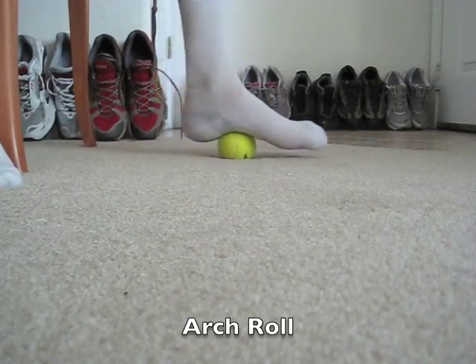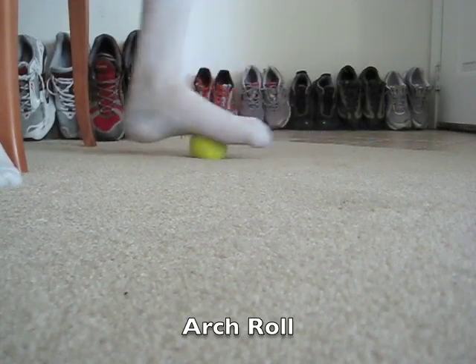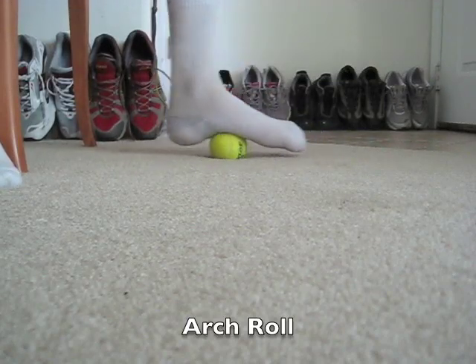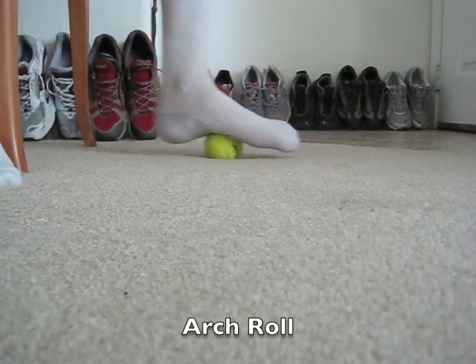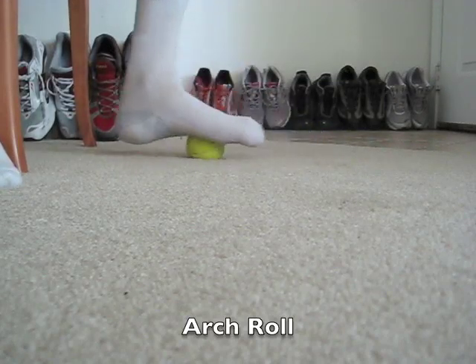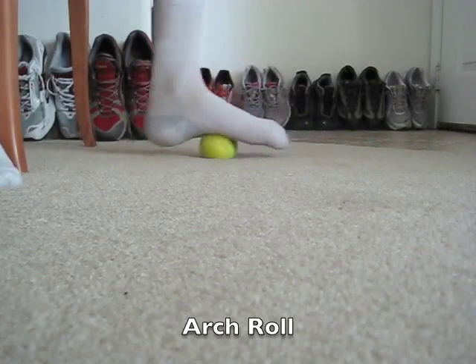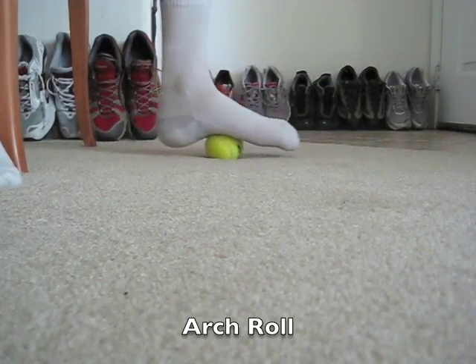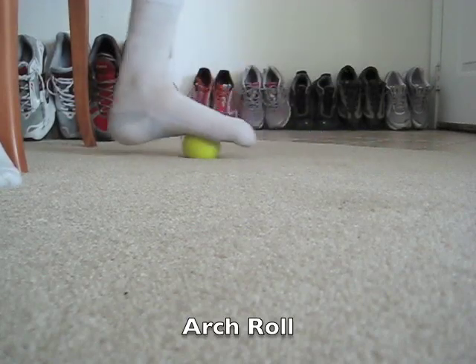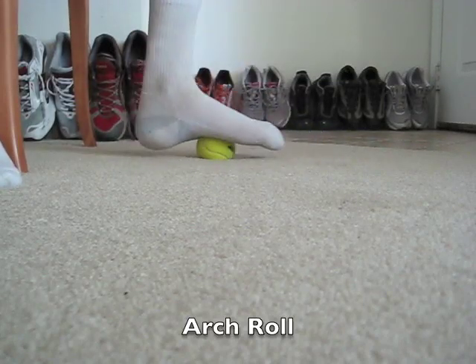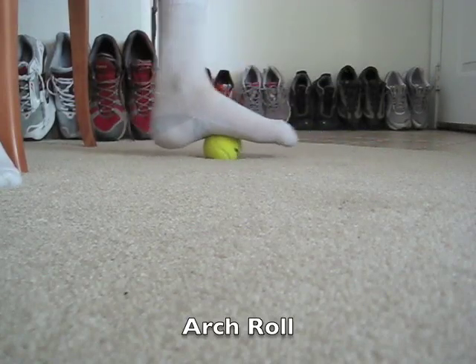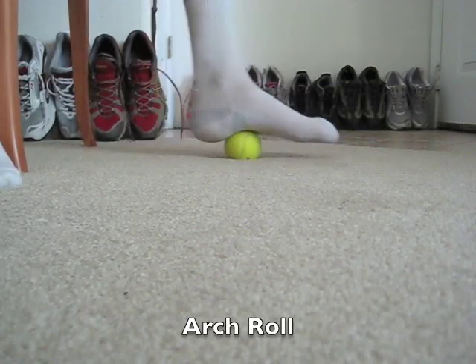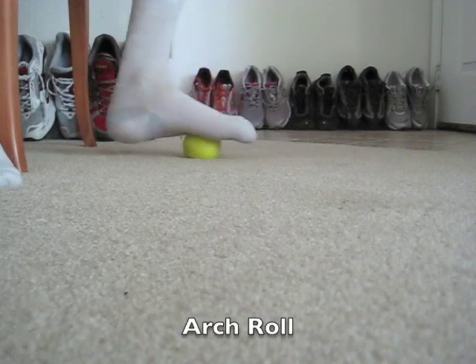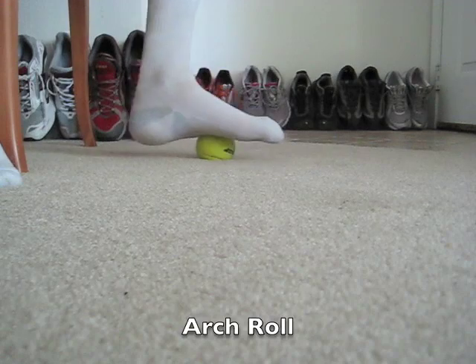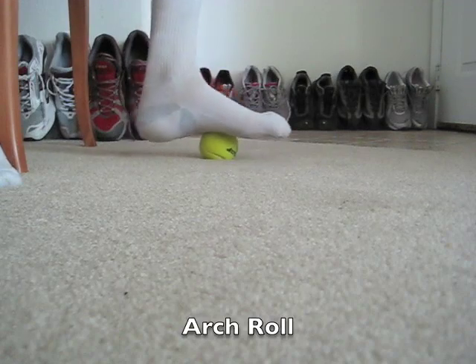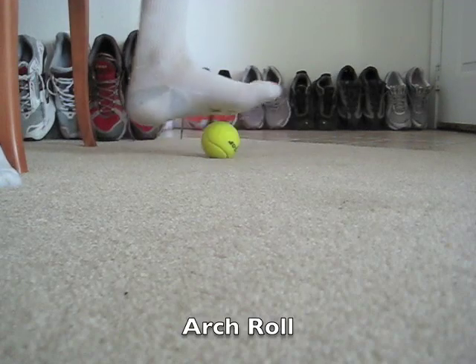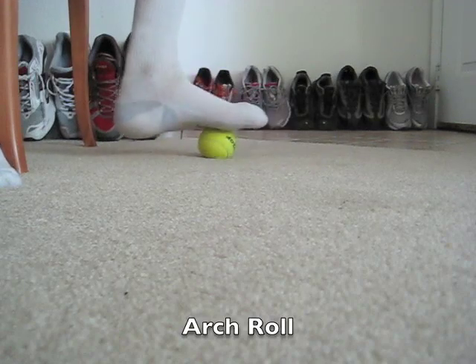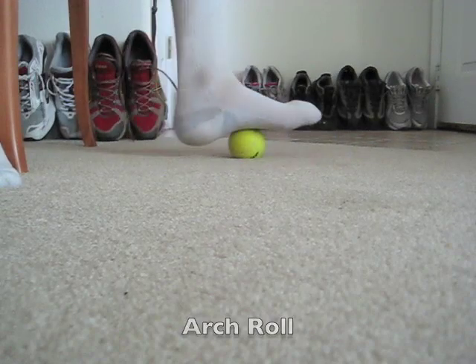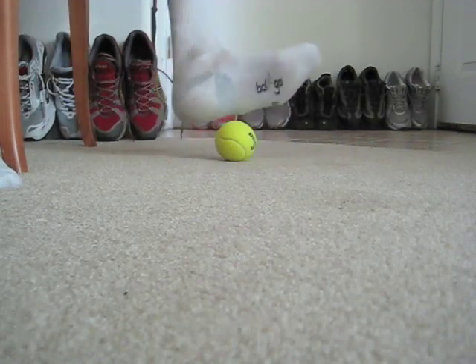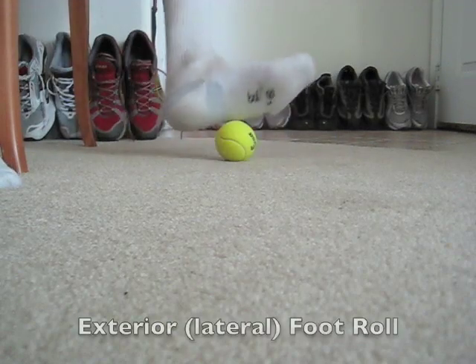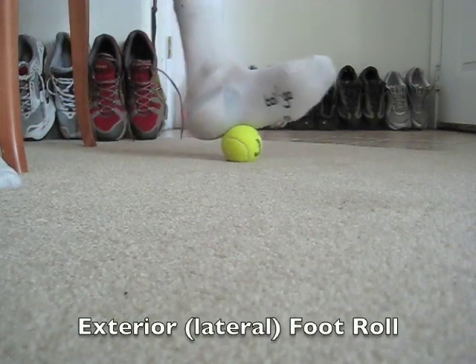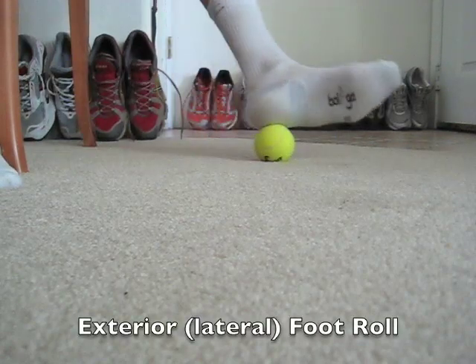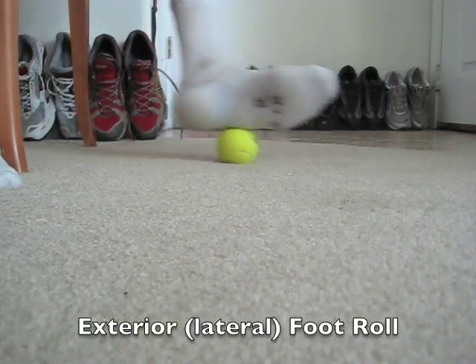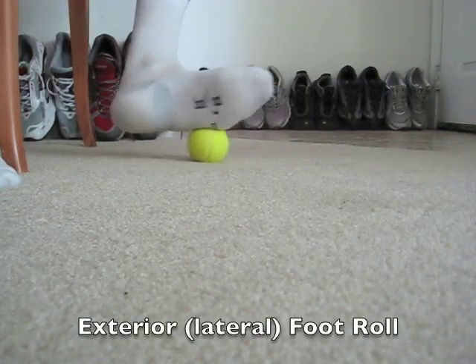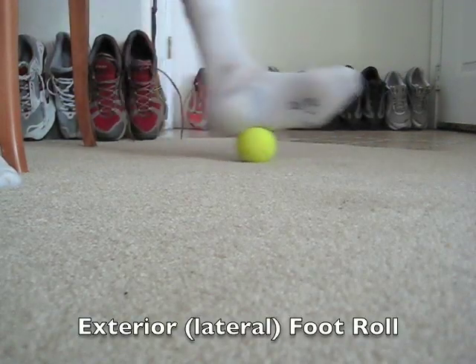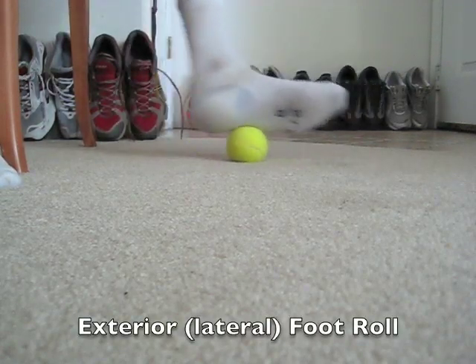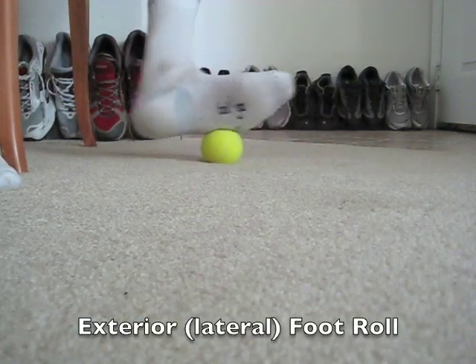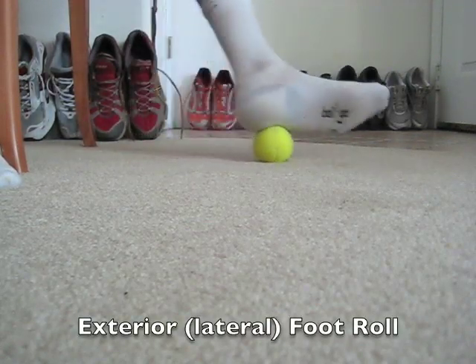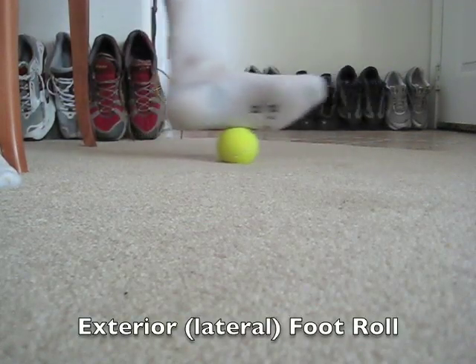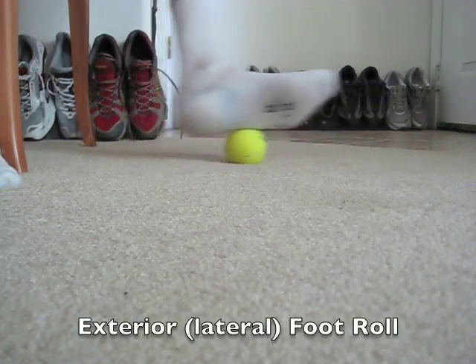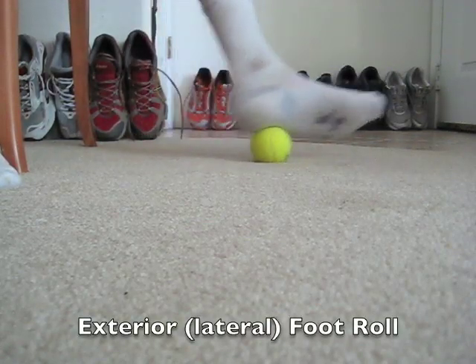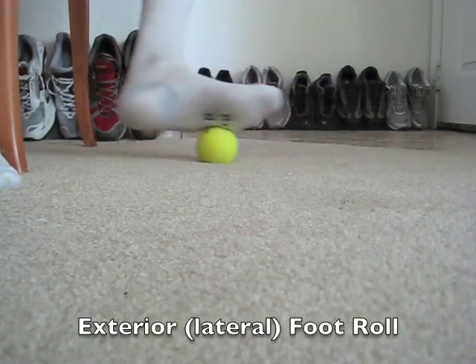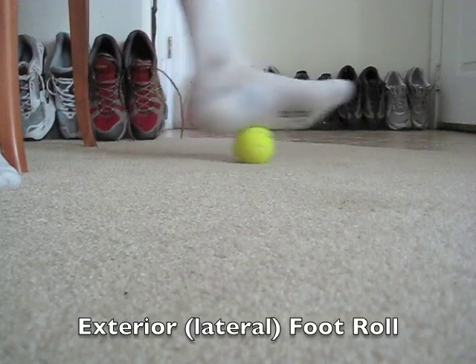Step 5, Stroke 3: roll the ball on the outside edge of your foot.